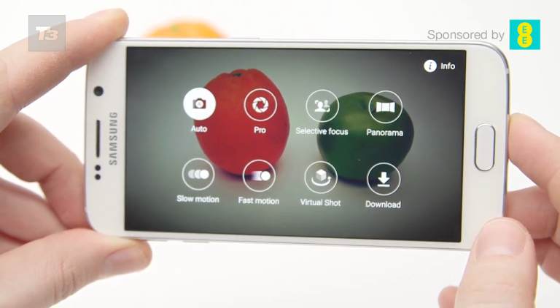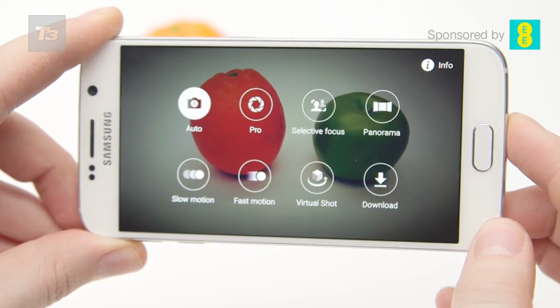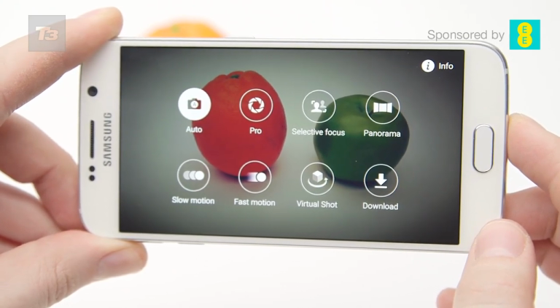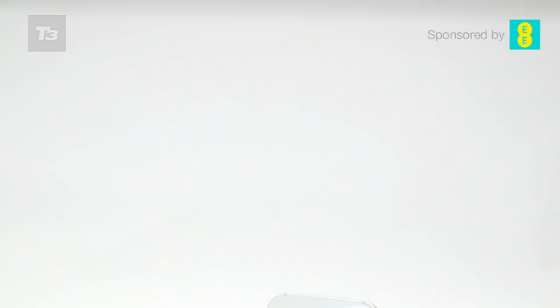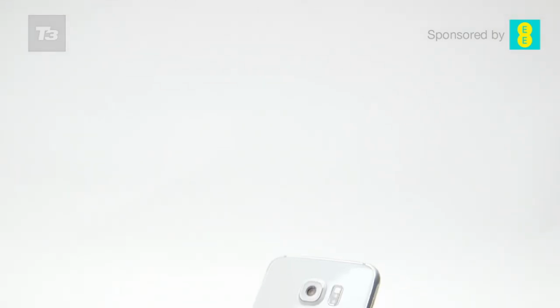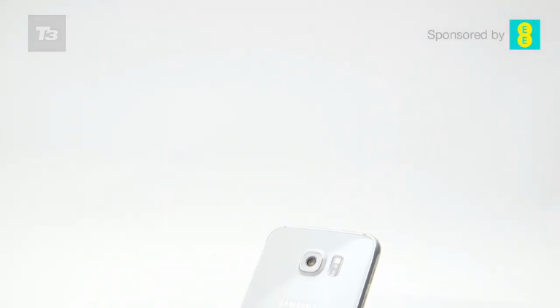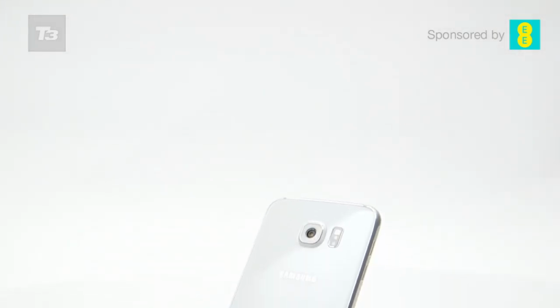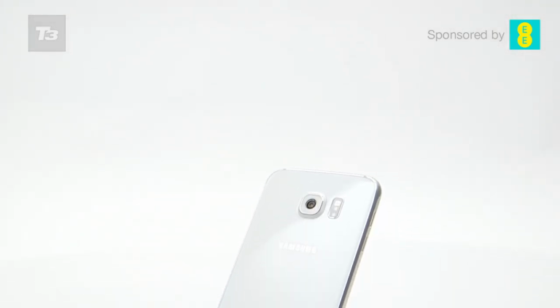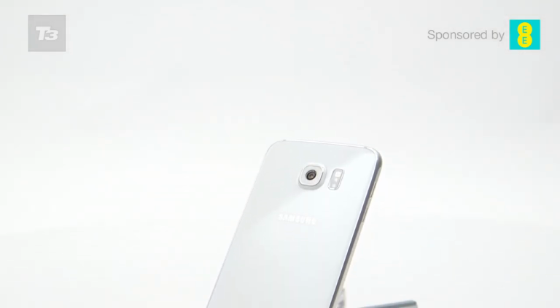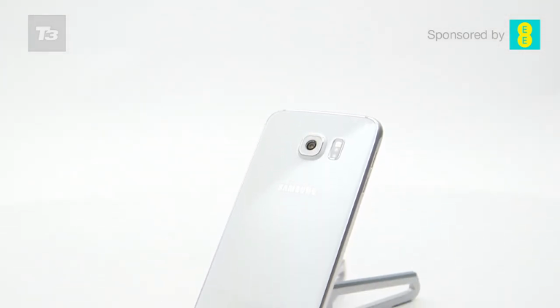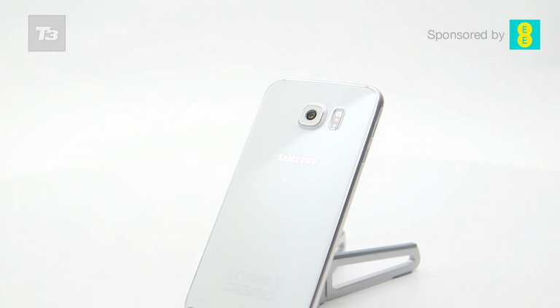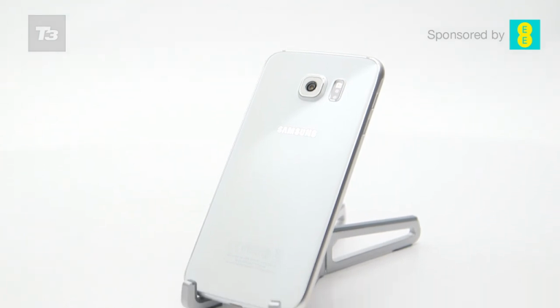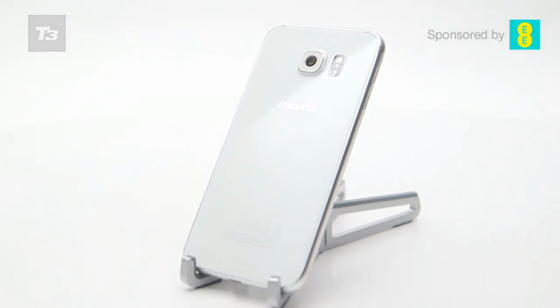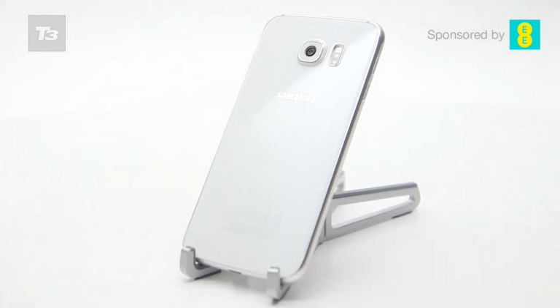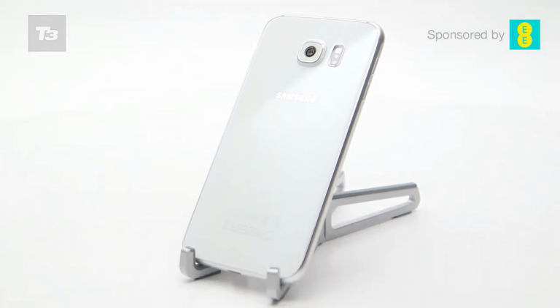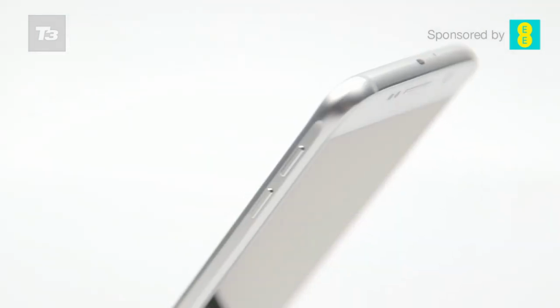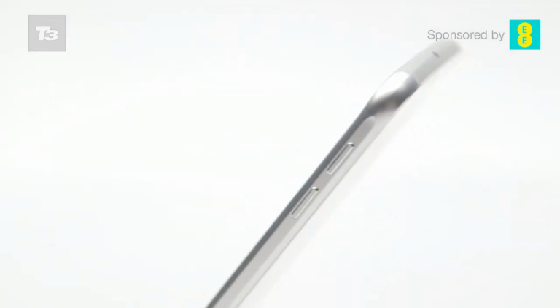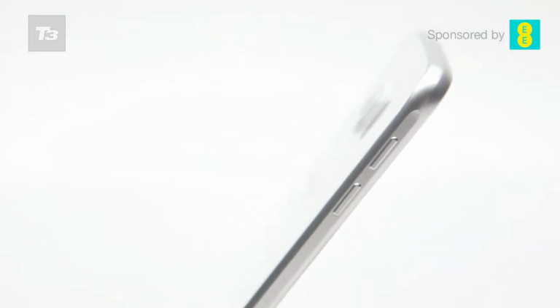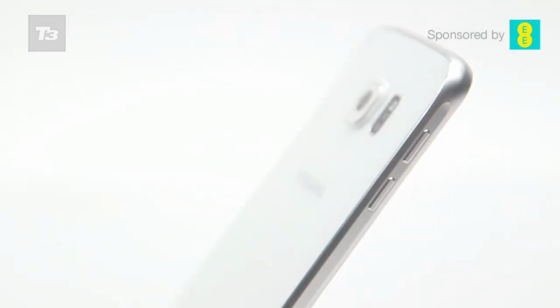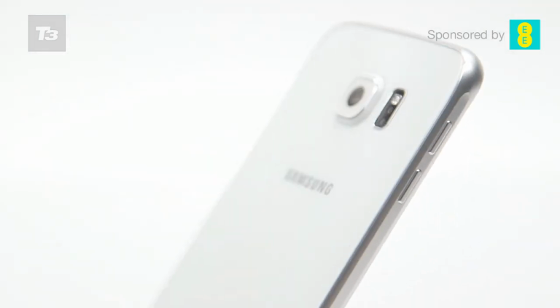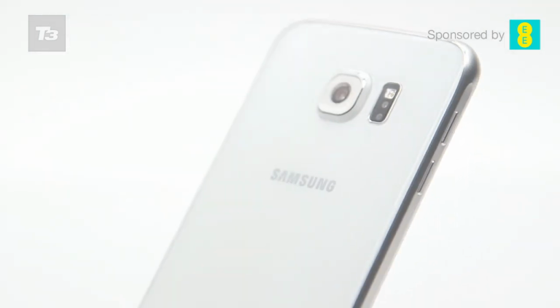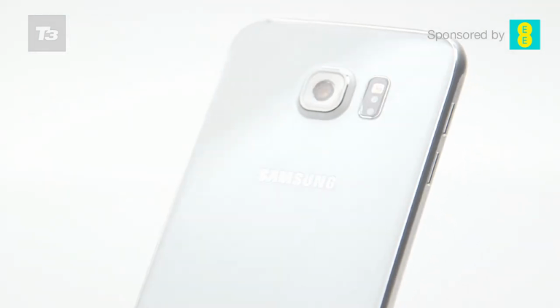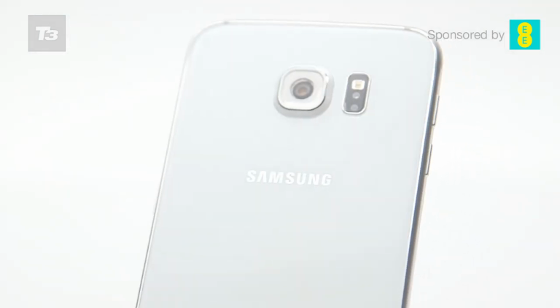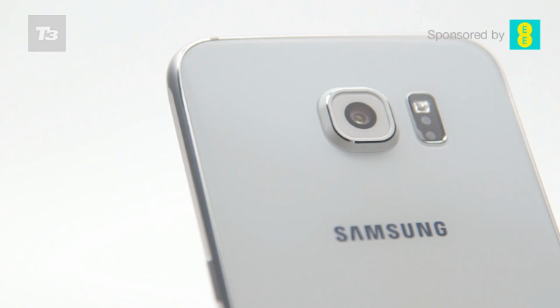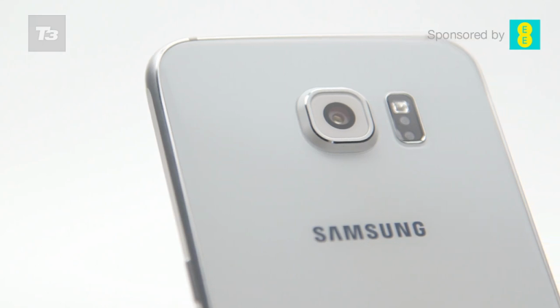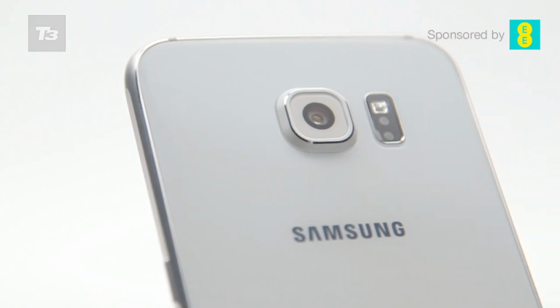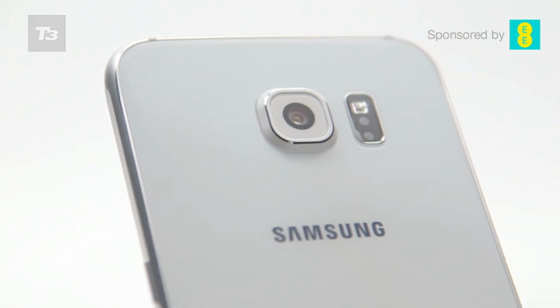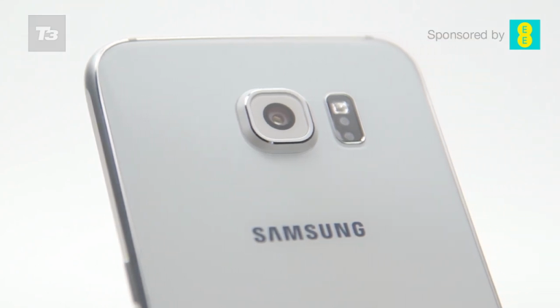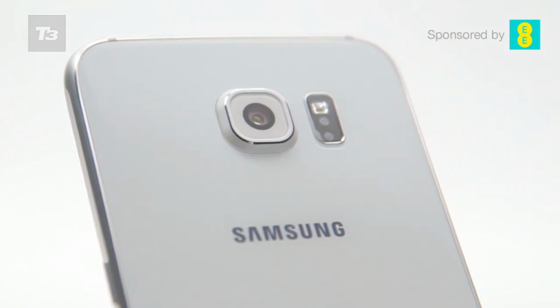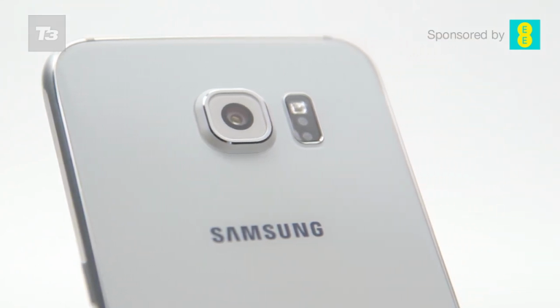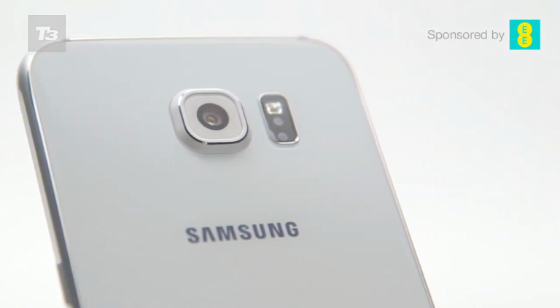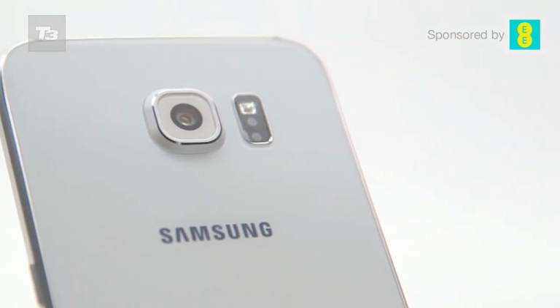The camera module itself does protrude a little bit from the back of the achingly thin device, a consequence of having to choose between style and function. We're a little worried the lens will get scratched over time, despite Samsung trying to reassure the world that it's been covered with some pretty strong glass.